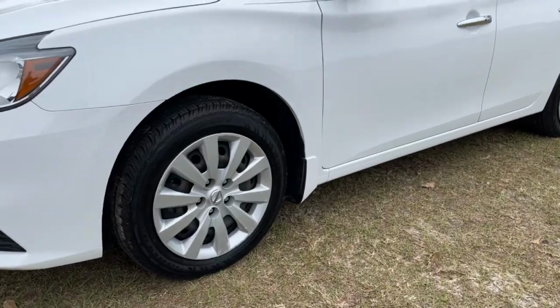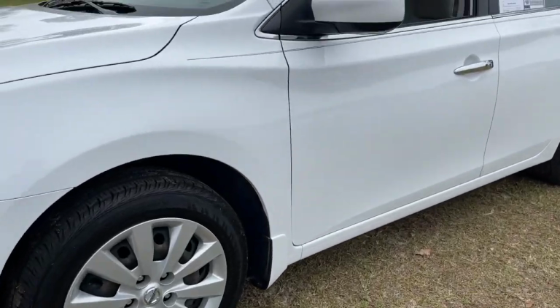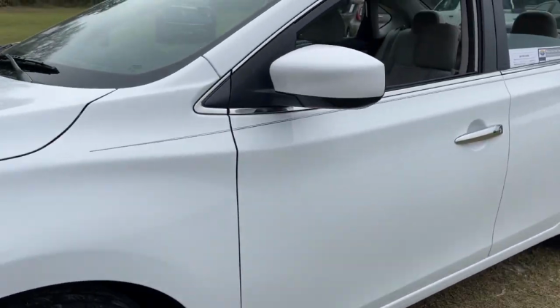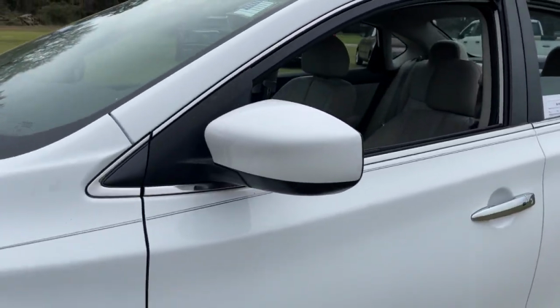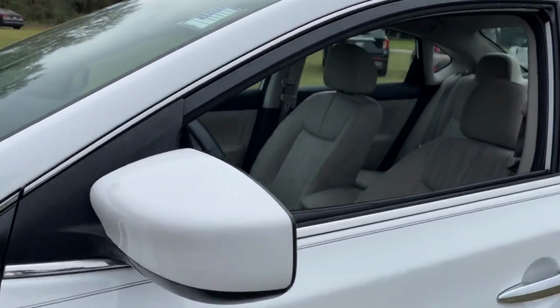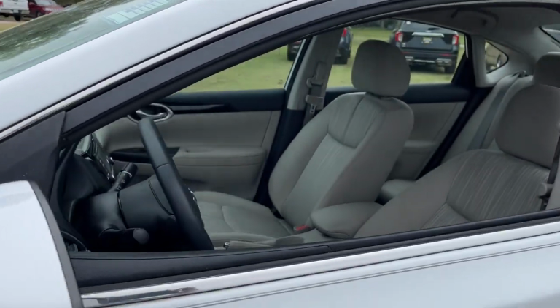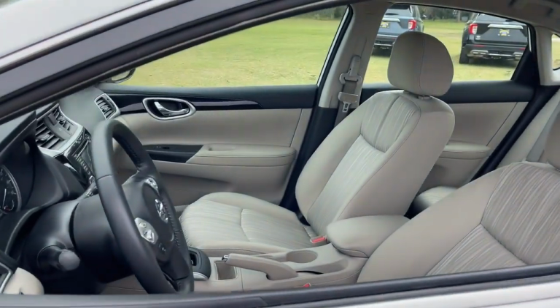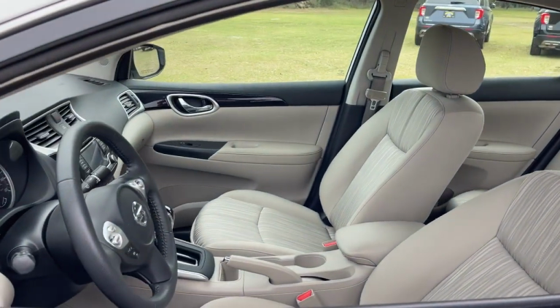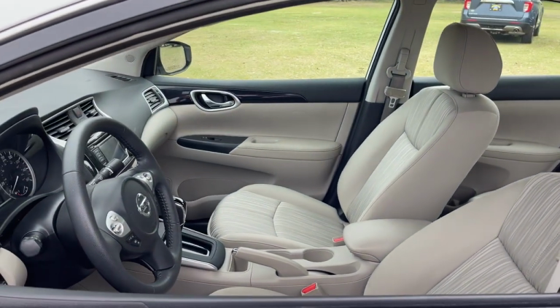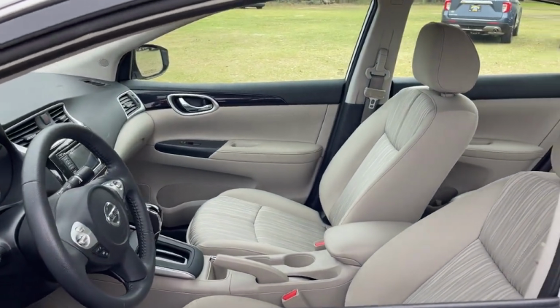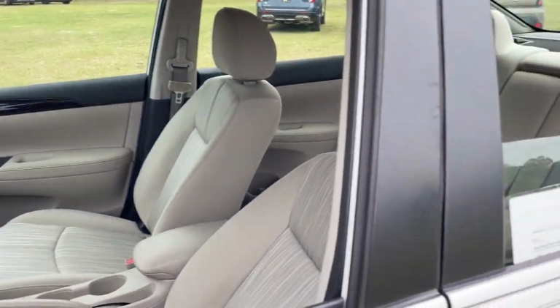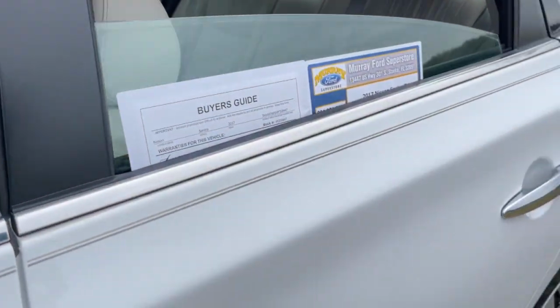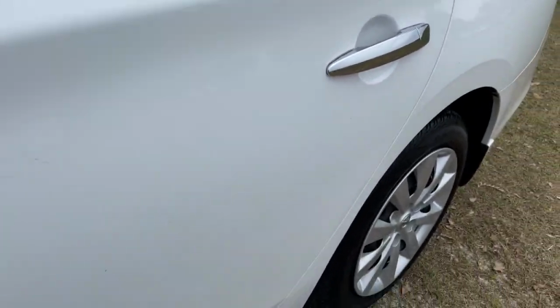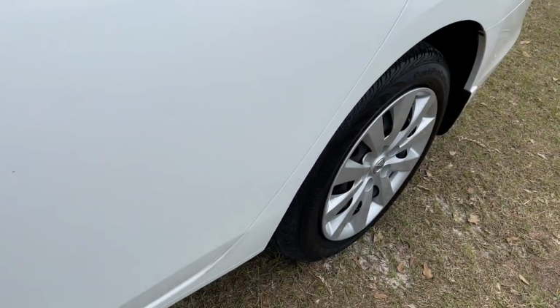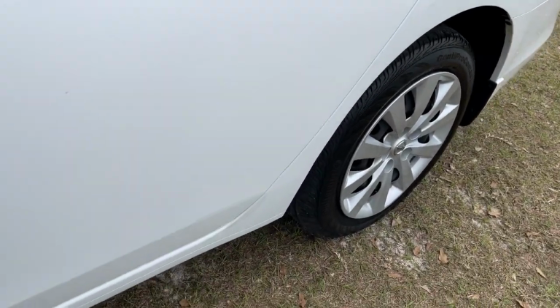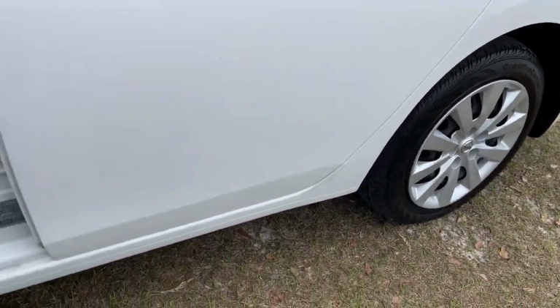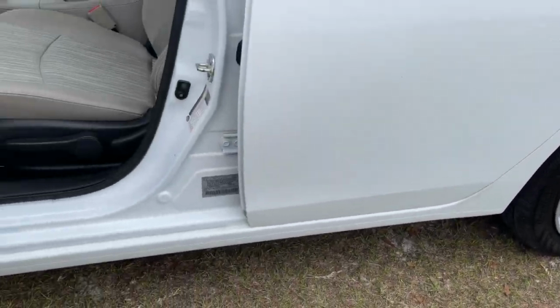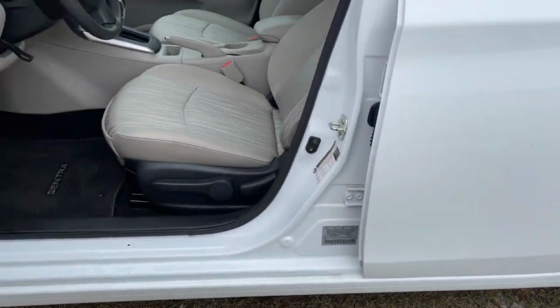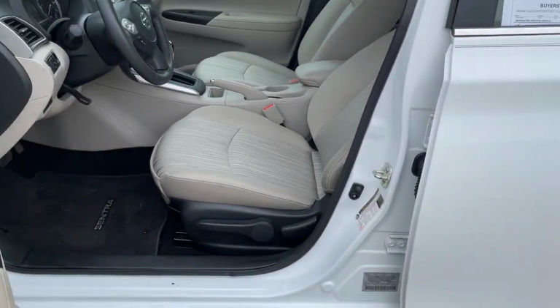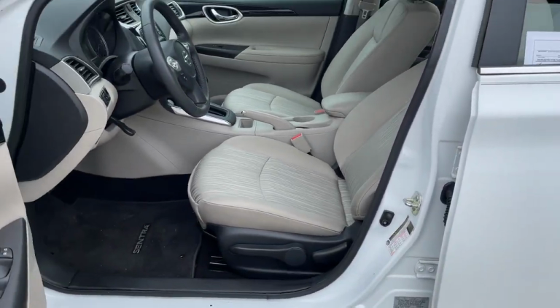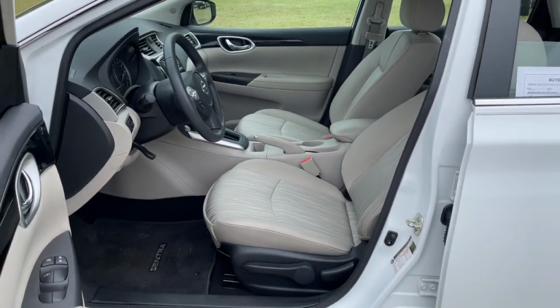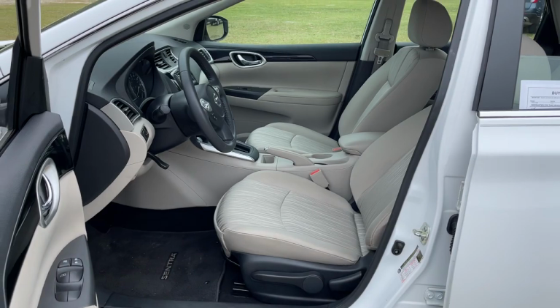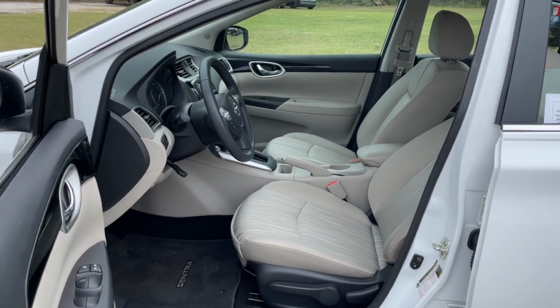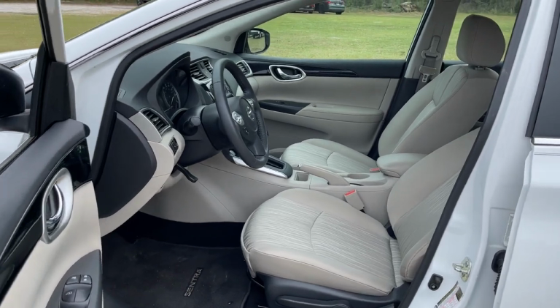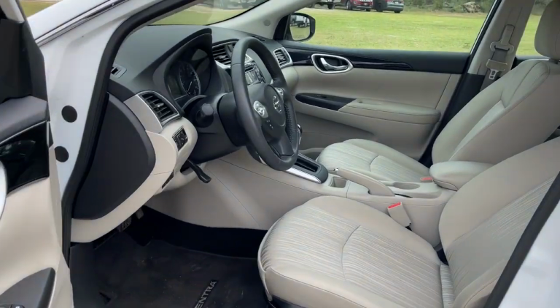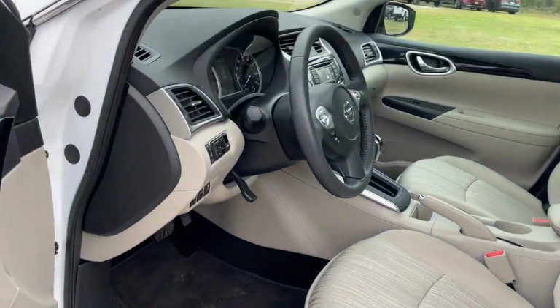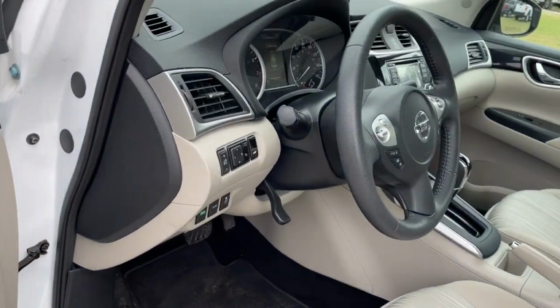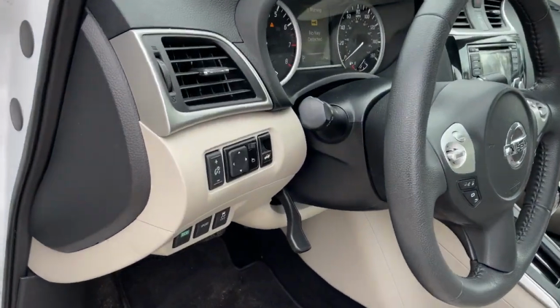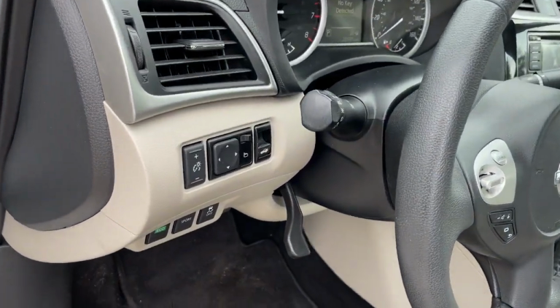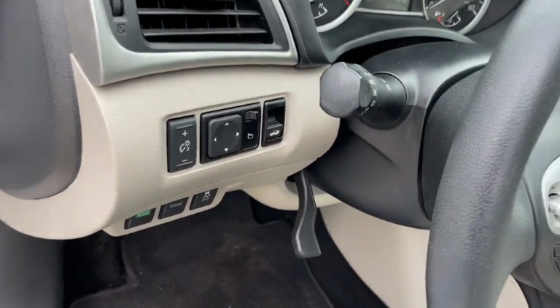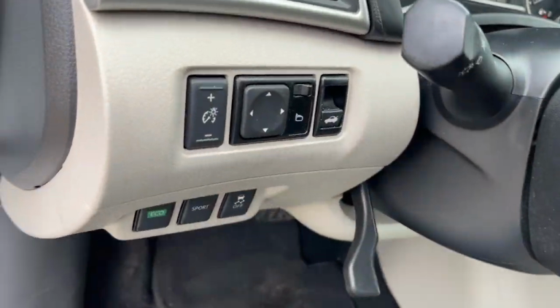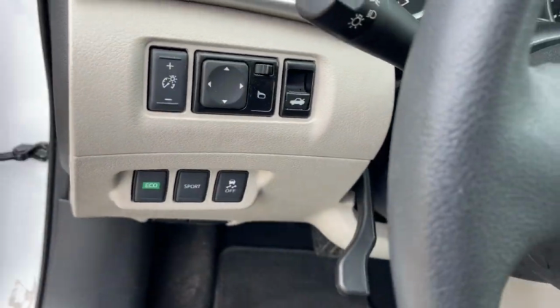This midsize 4-door with modern flair delivers a roomy interior with plenty of creature comforts and thoughtful storage solutions, a suite of standard driver-assist safety tech, and an unmistakably sporty ride. These are just some of the great options this vehicle comes with.